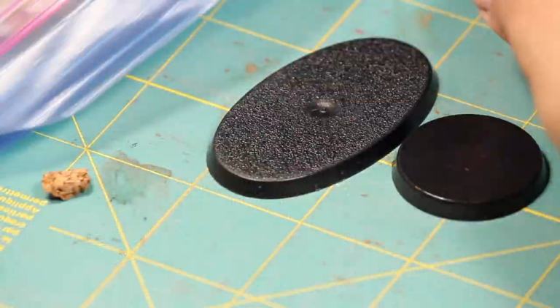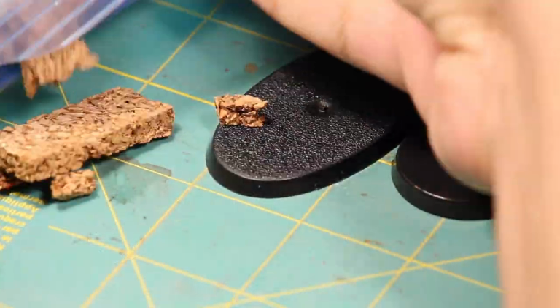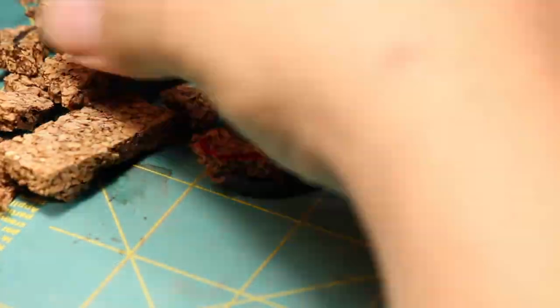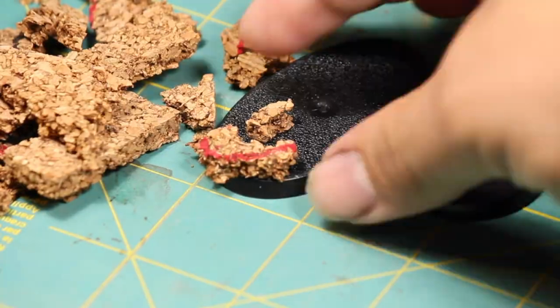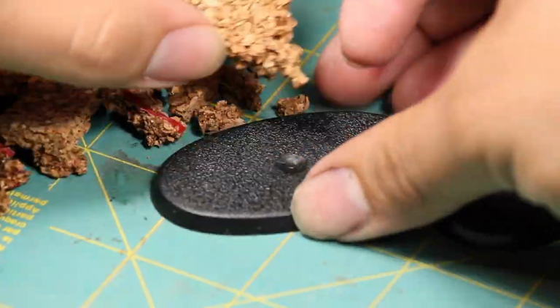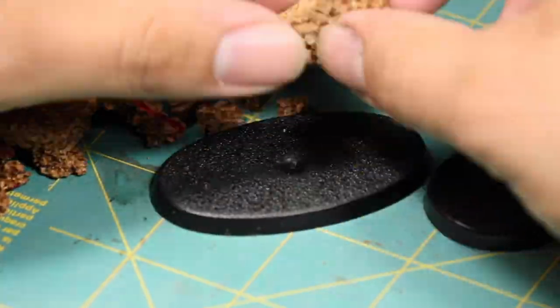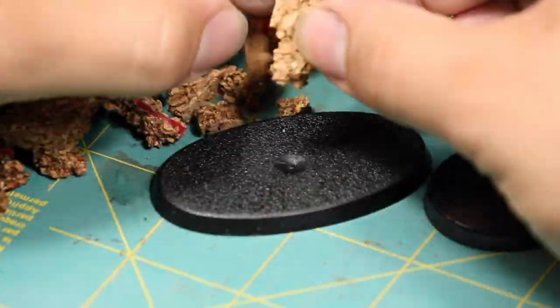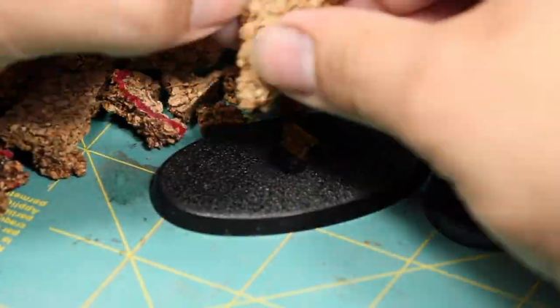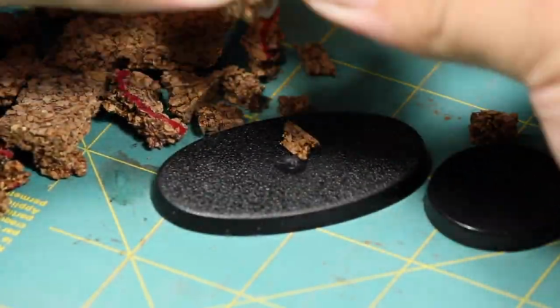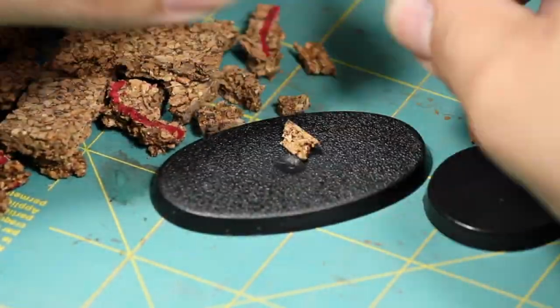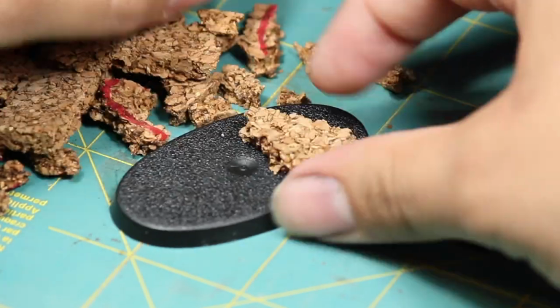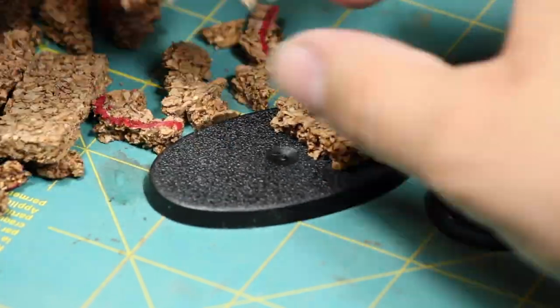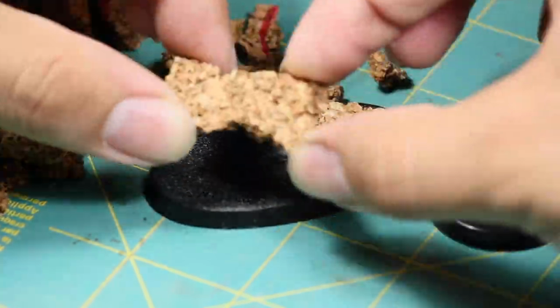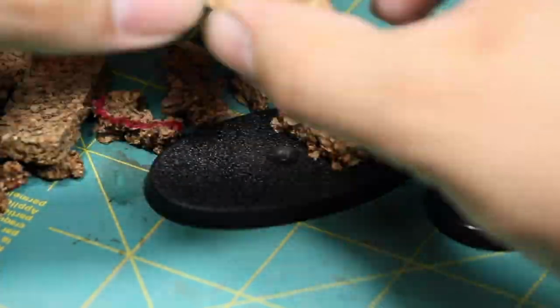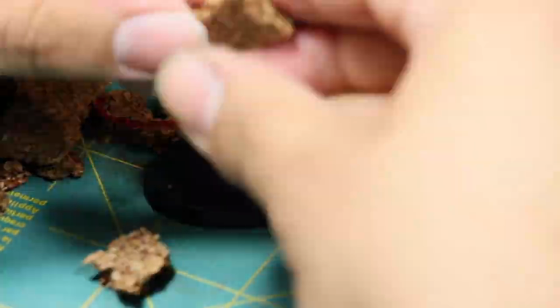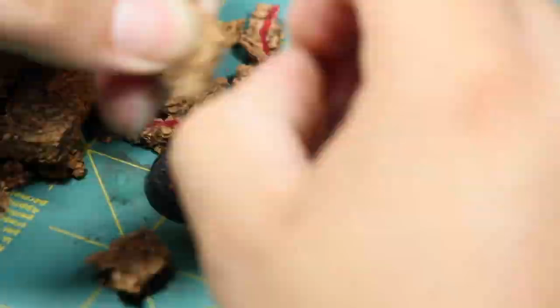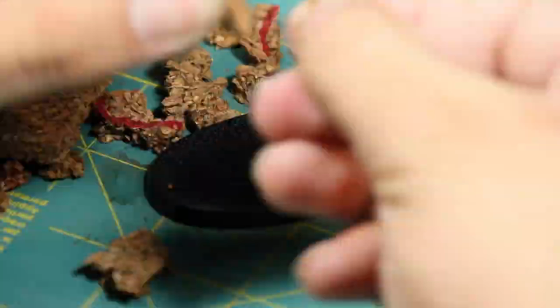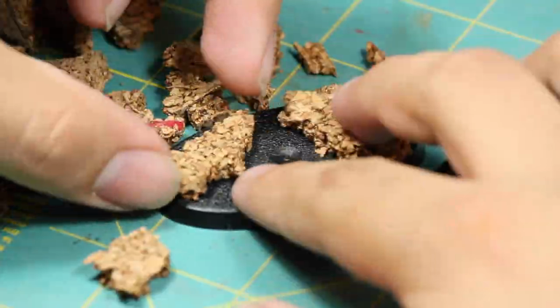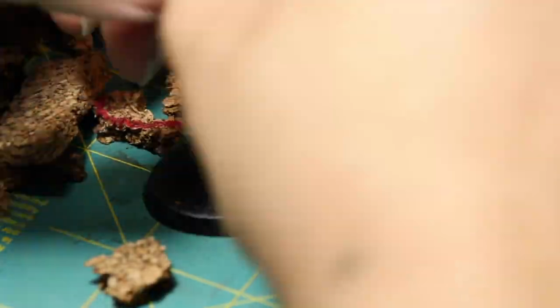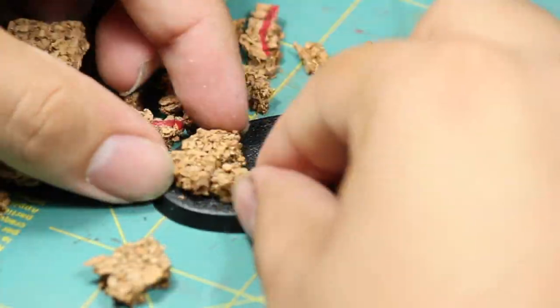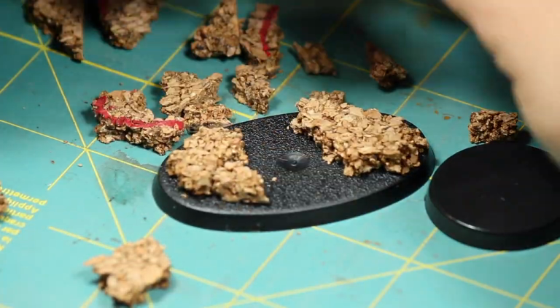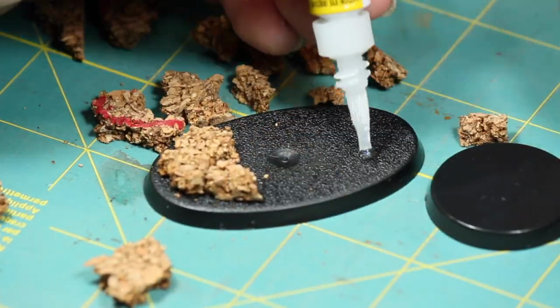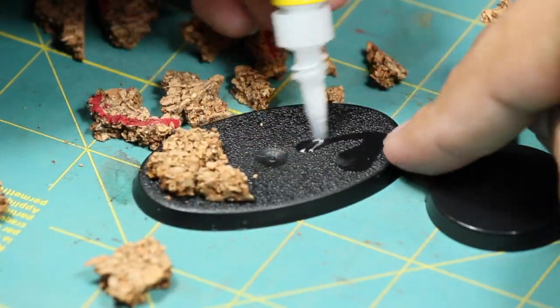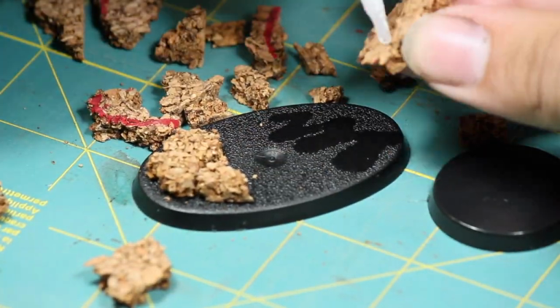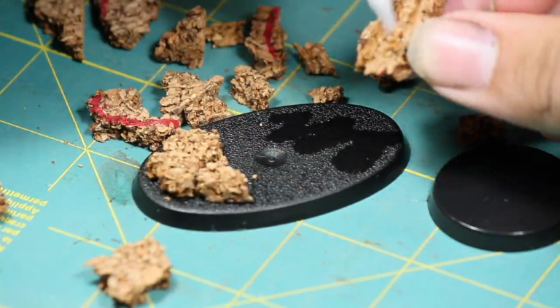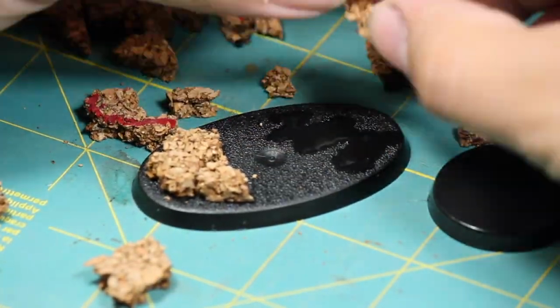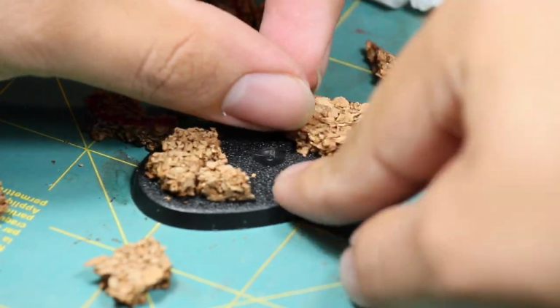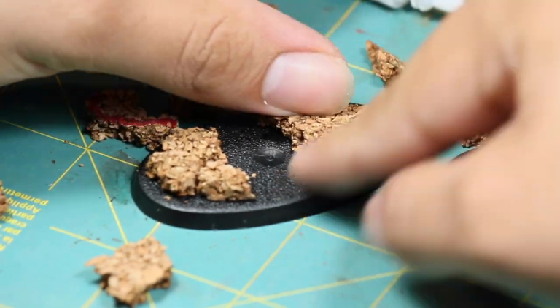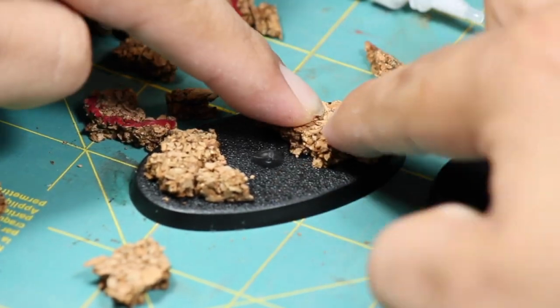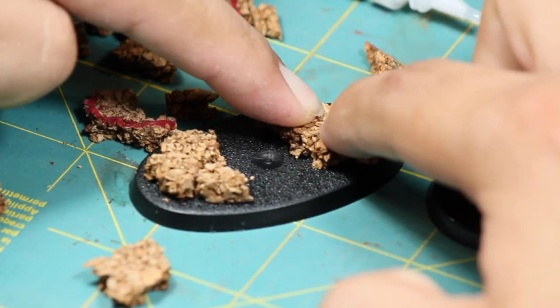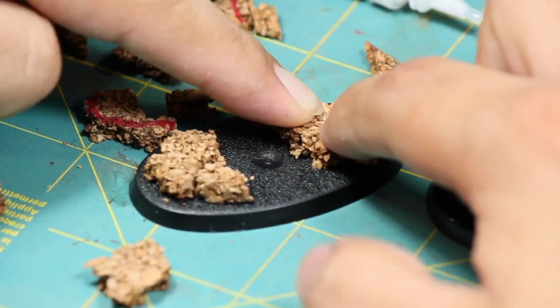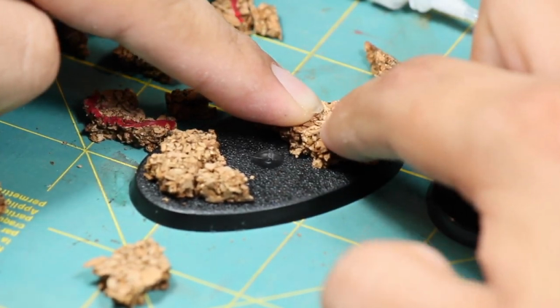The first thing I did was I wanted to create some height on the base, so I found some small pieces of cork. I'm putting these in such a way to create a small valley for the toxic waste to flow through on each base.